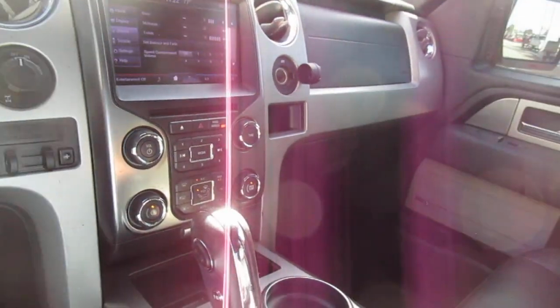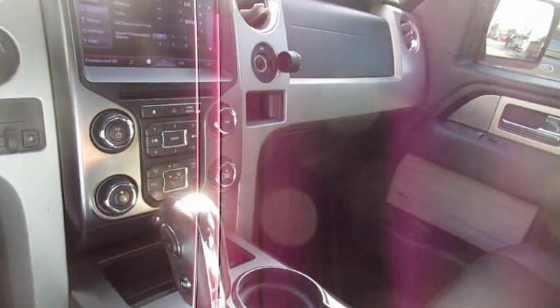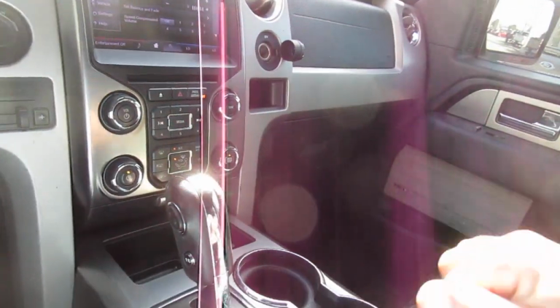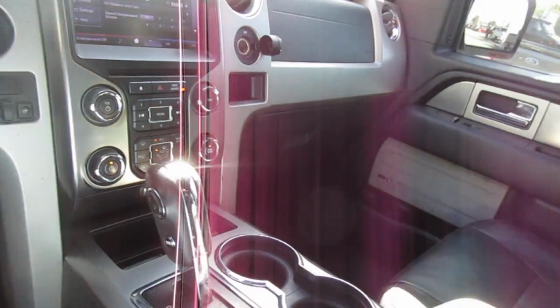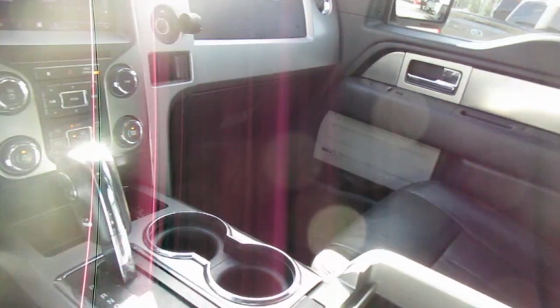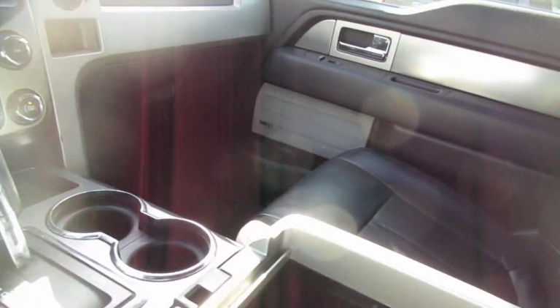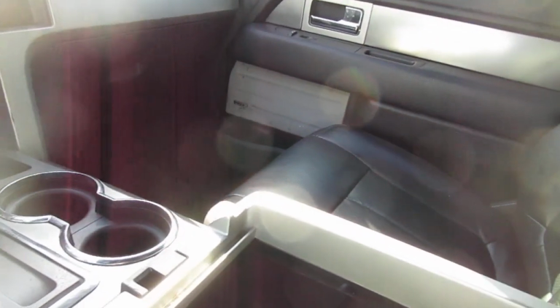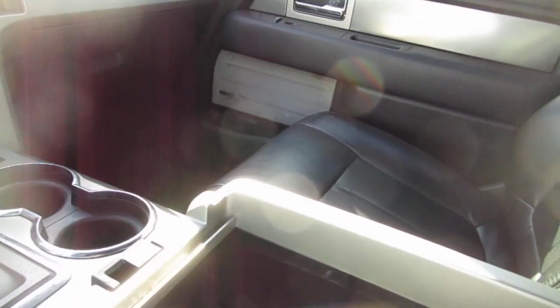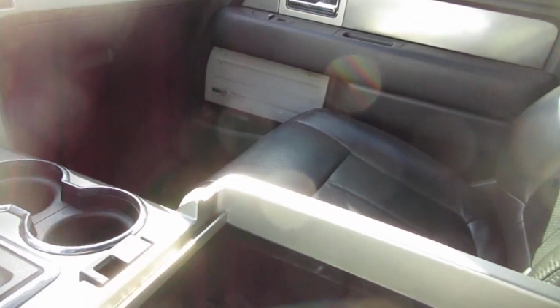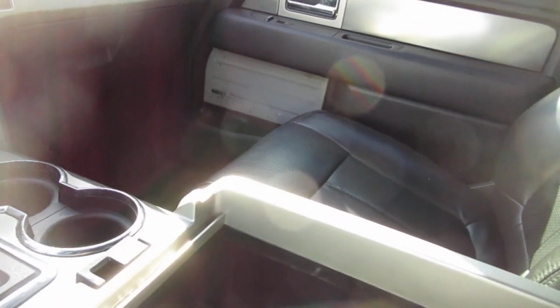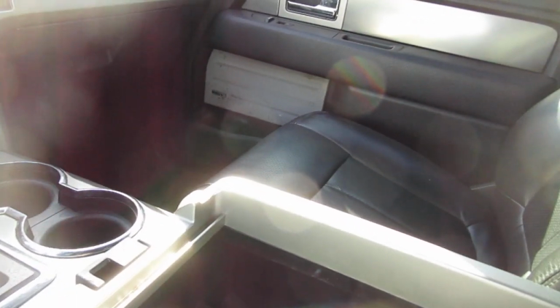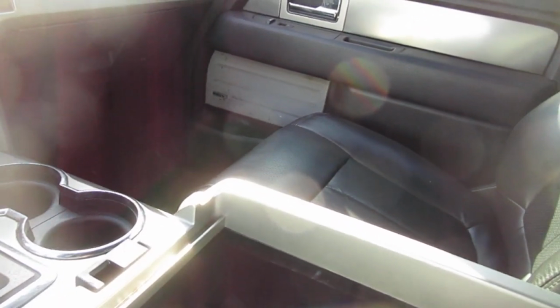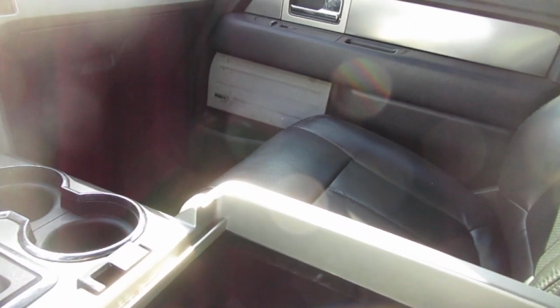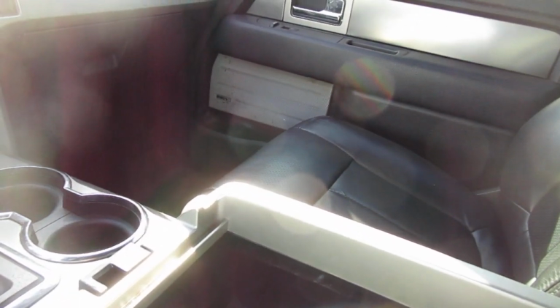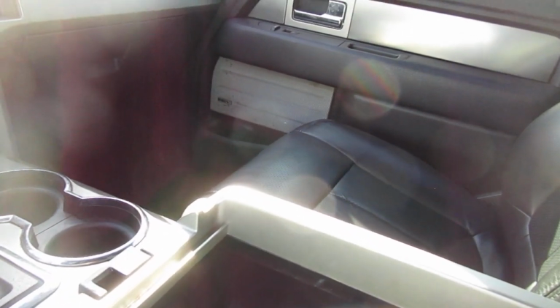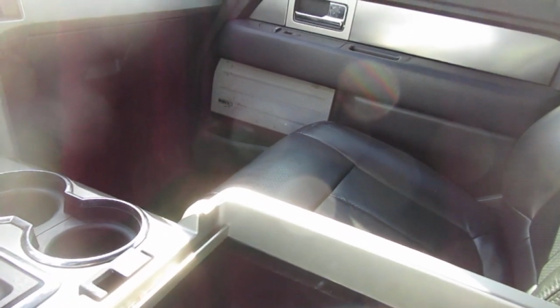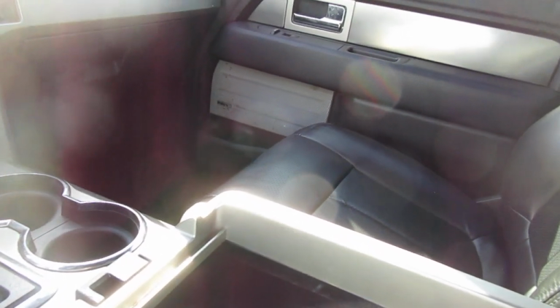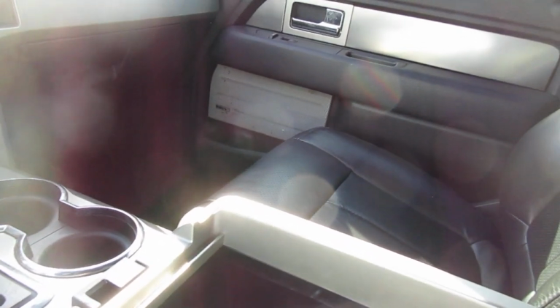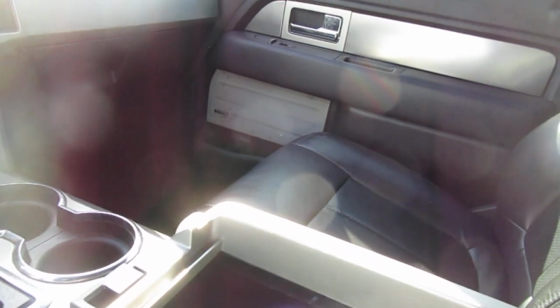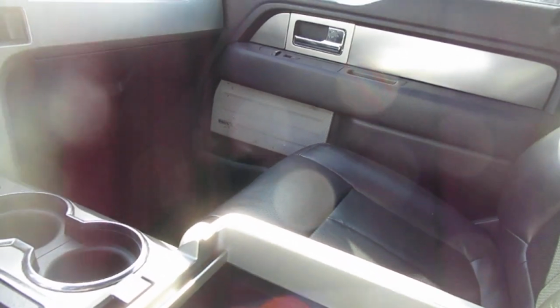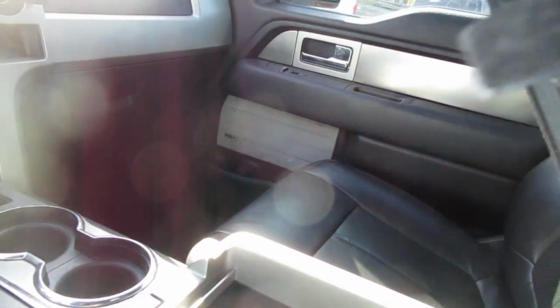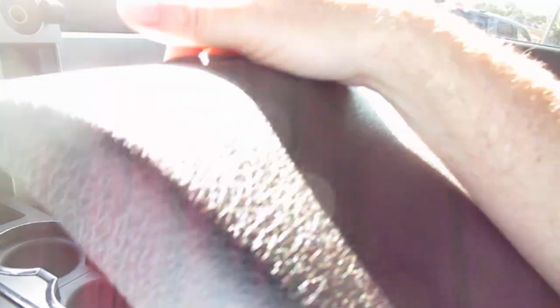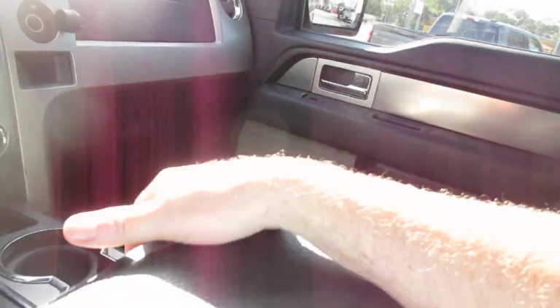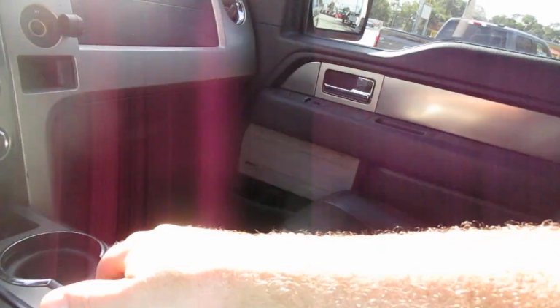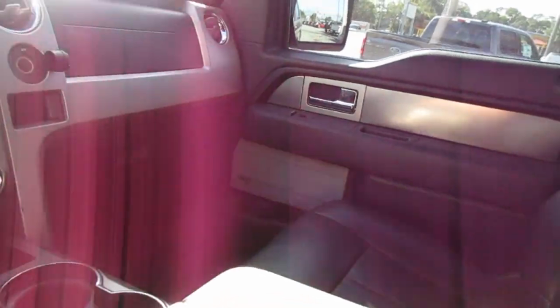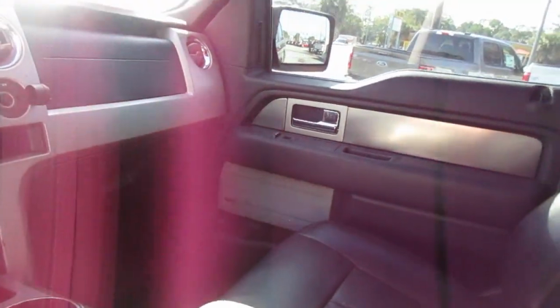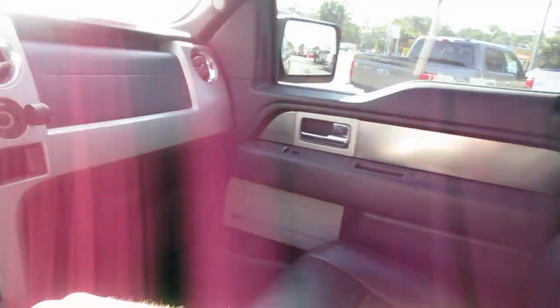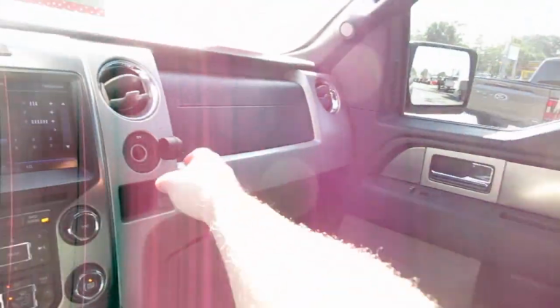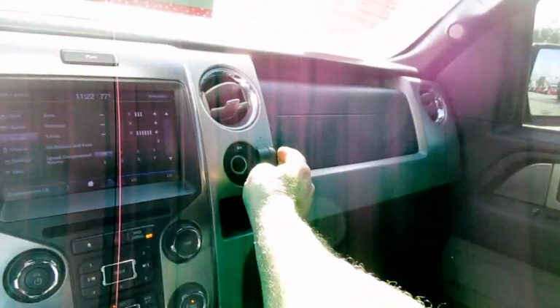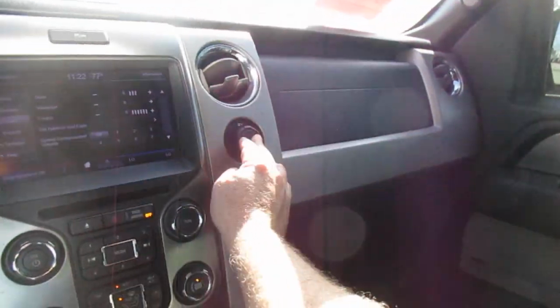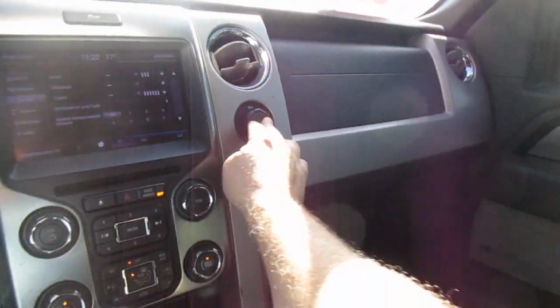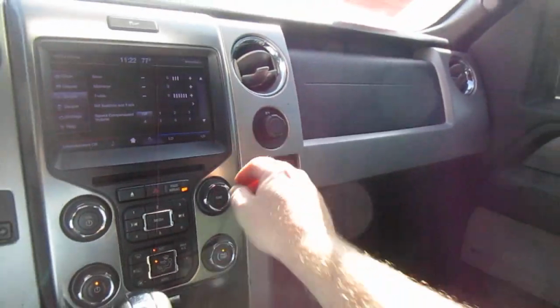Nice console, lots of storage inside, twin USB ports, auxiliary, and SD card reader, and 12-volt power also. And 12-volt on the dash as well.